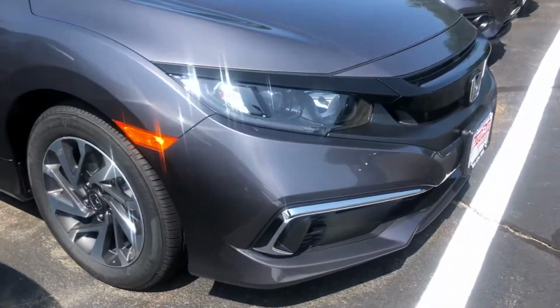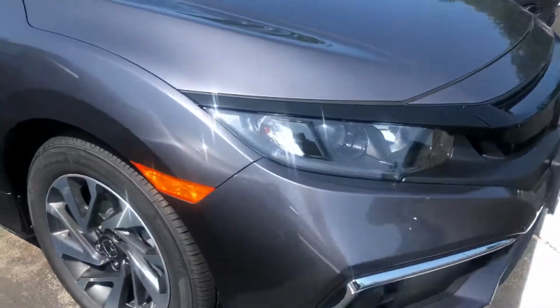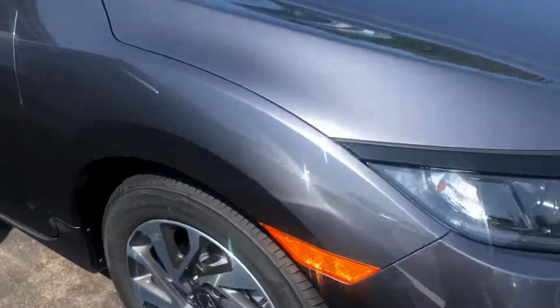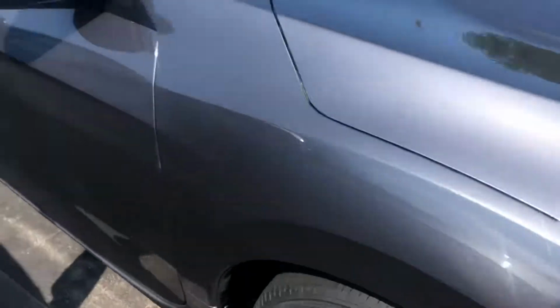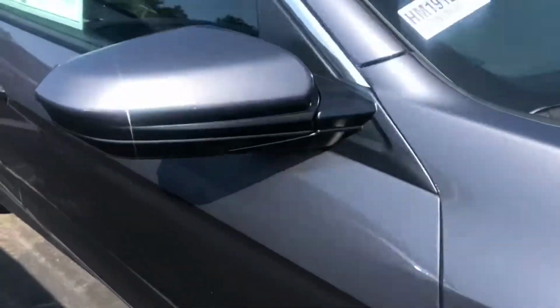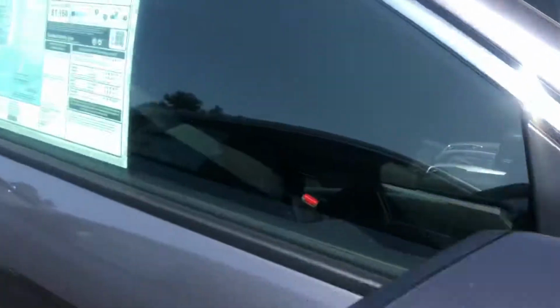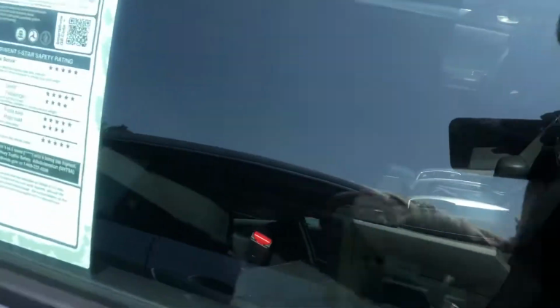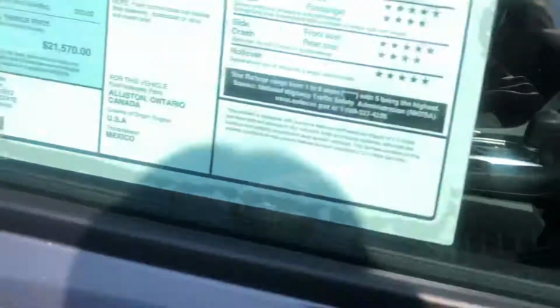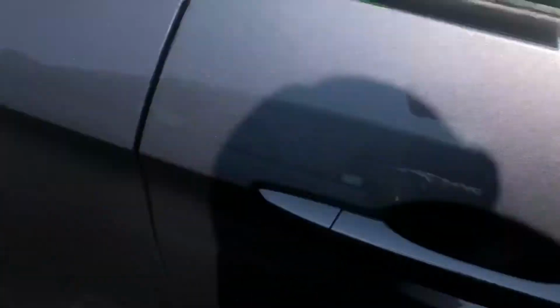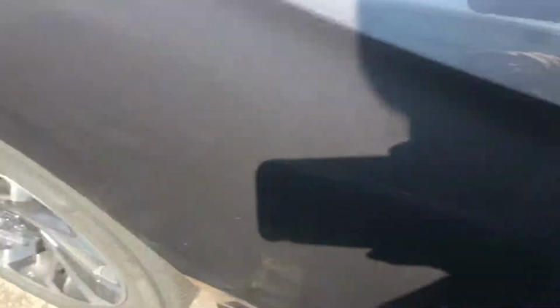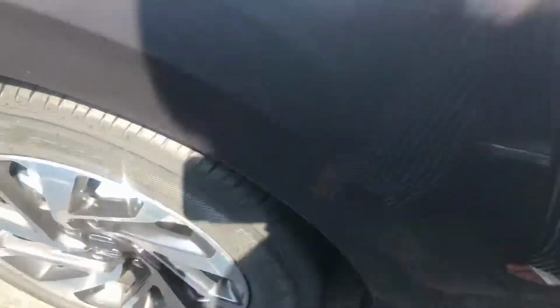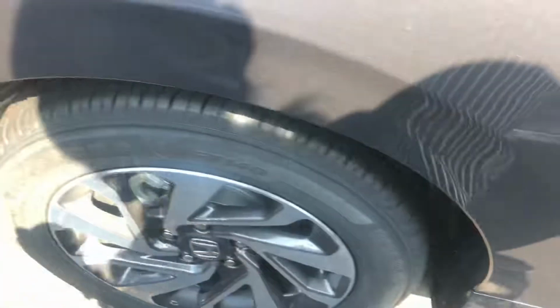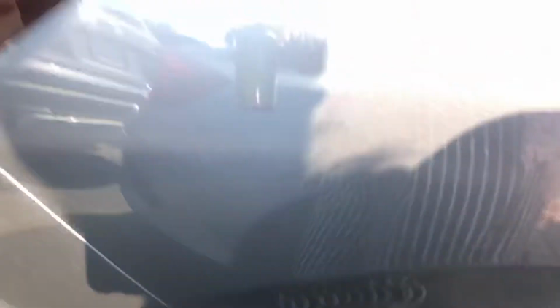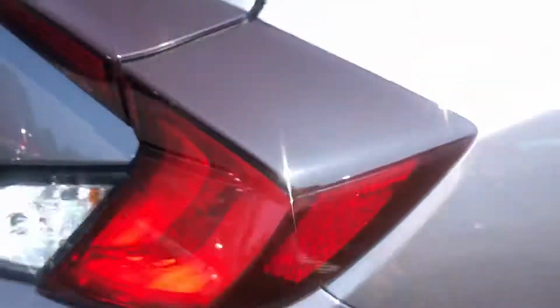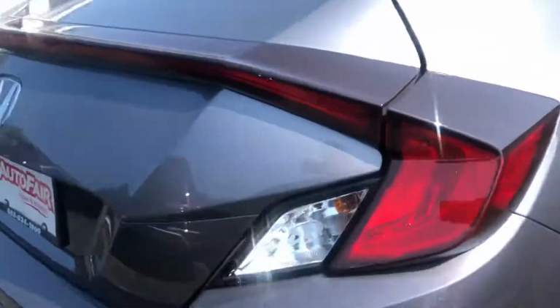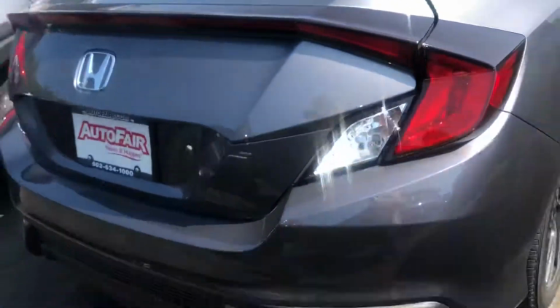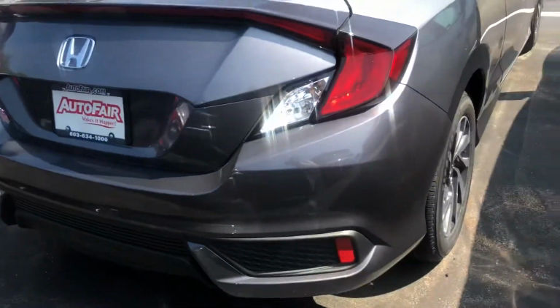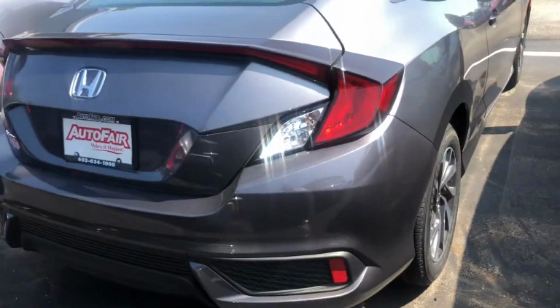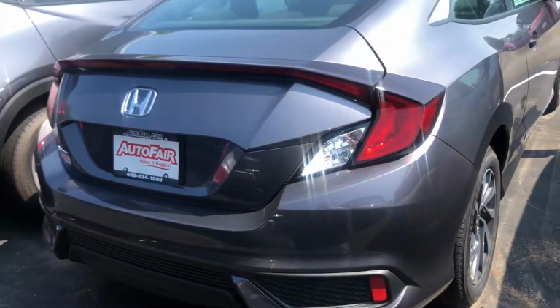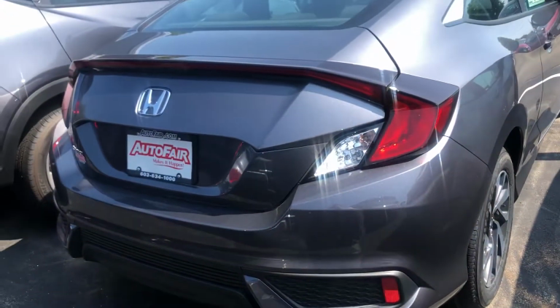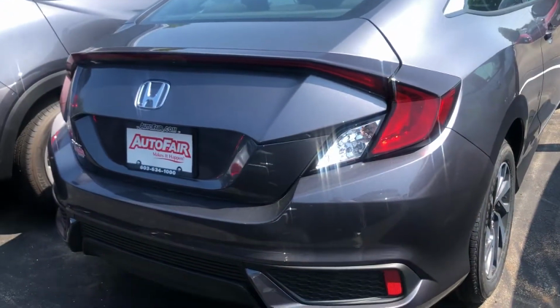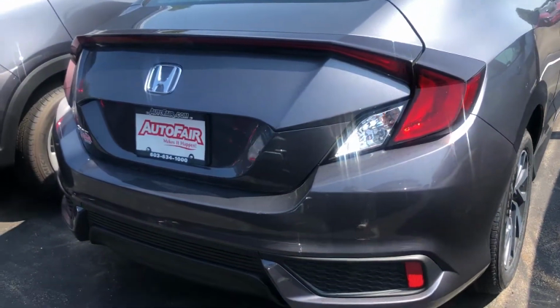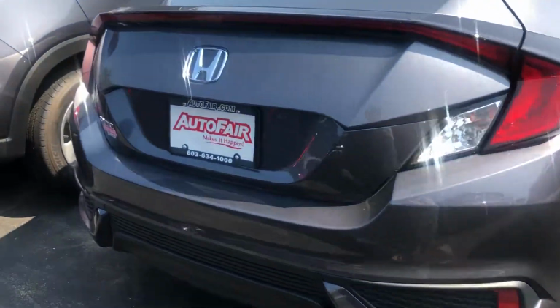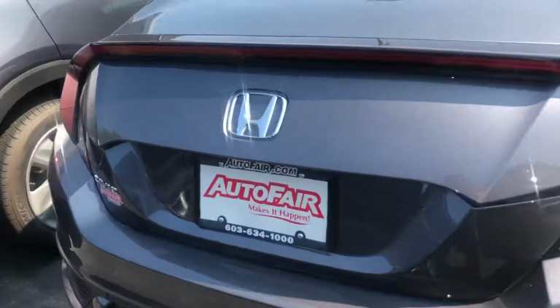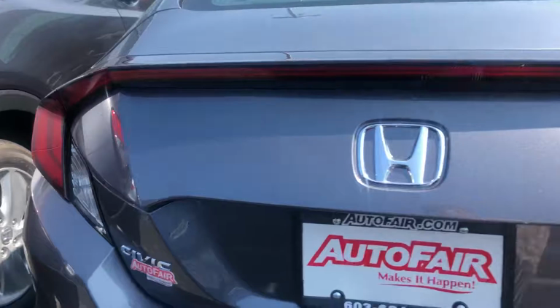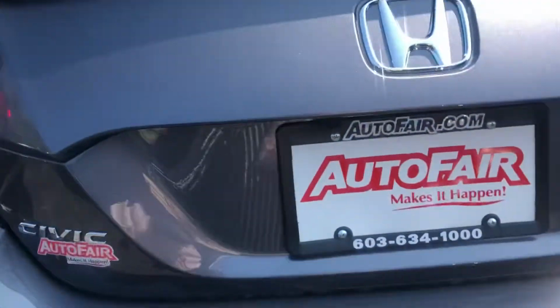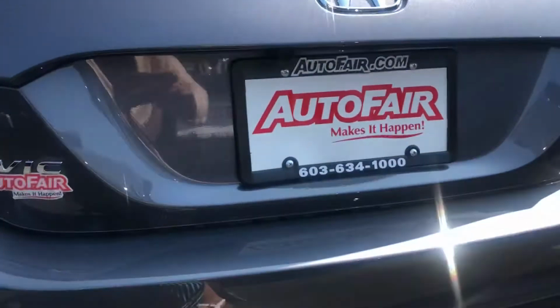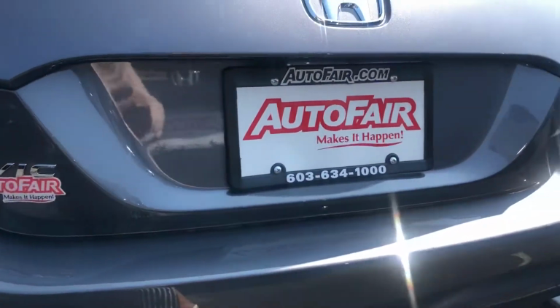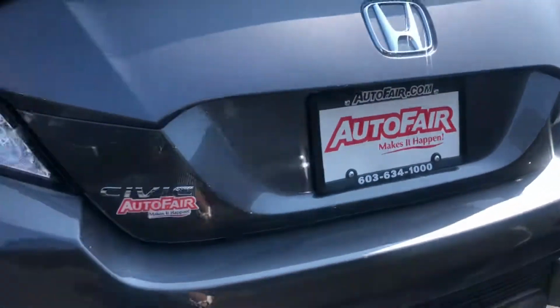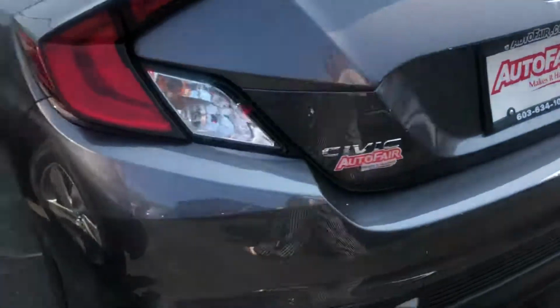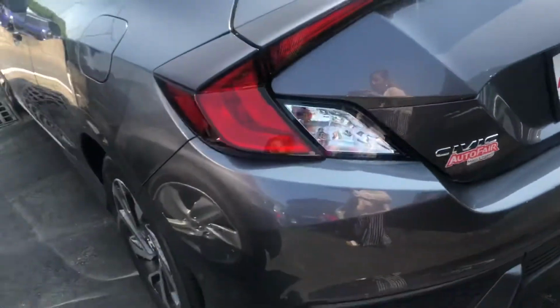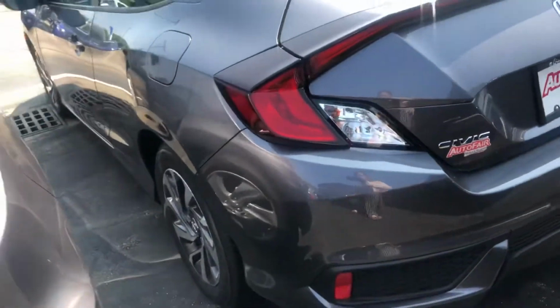It also comes with alloy wheels, as you can see right here. I really like the back because that whole light — once it's dark outside — lights up and it looks really slick. You also have a backup camera with this.